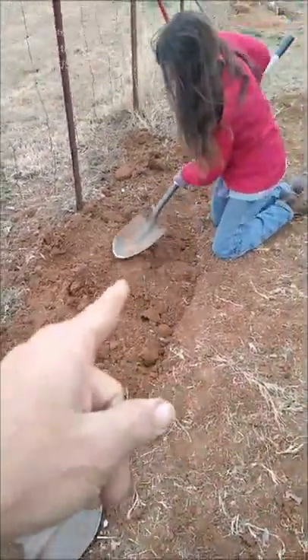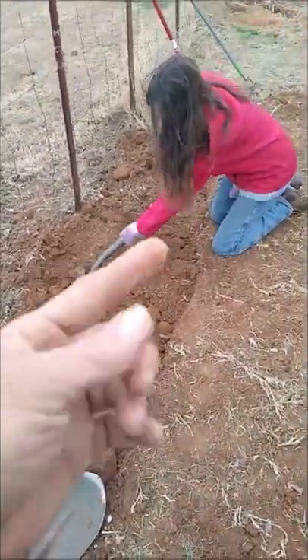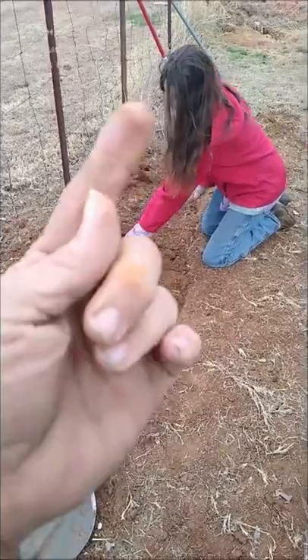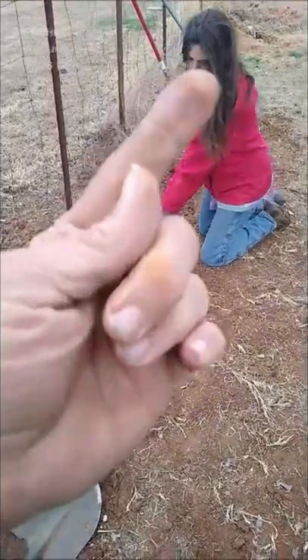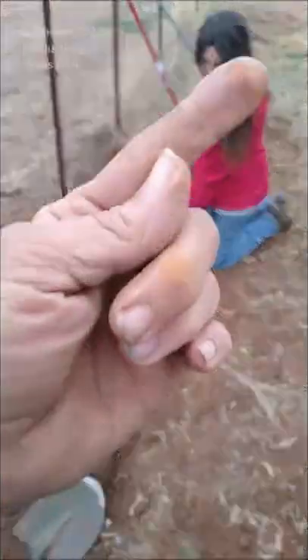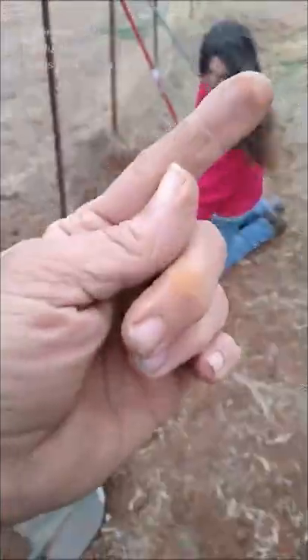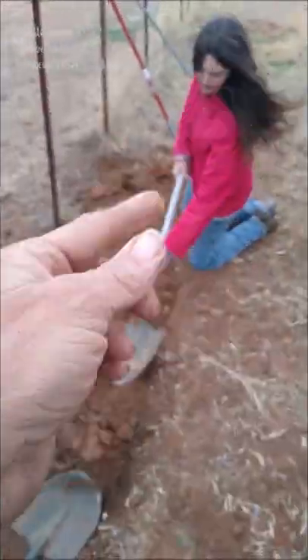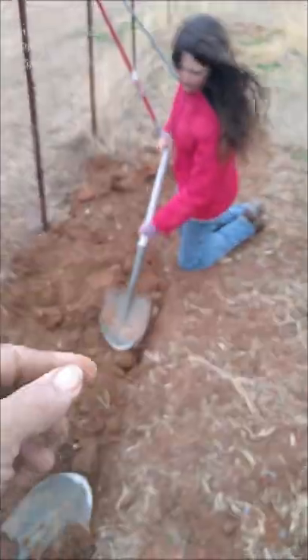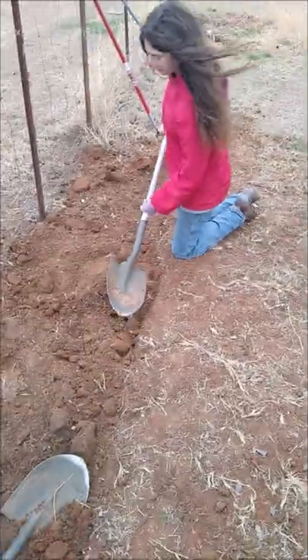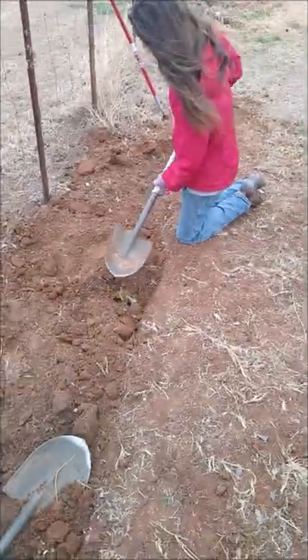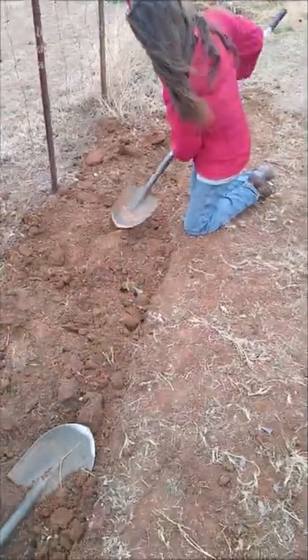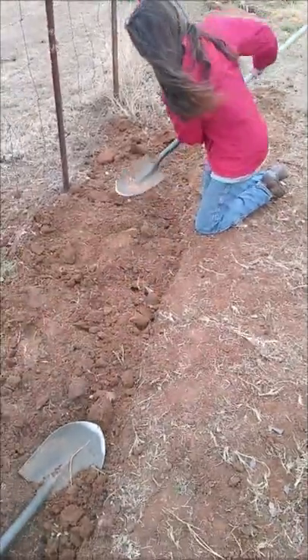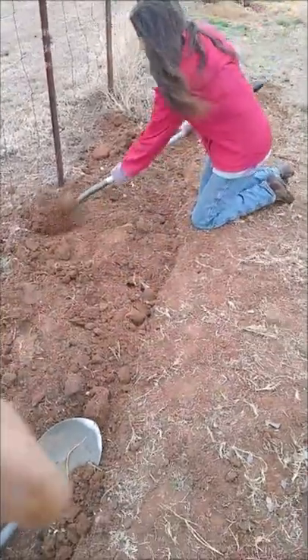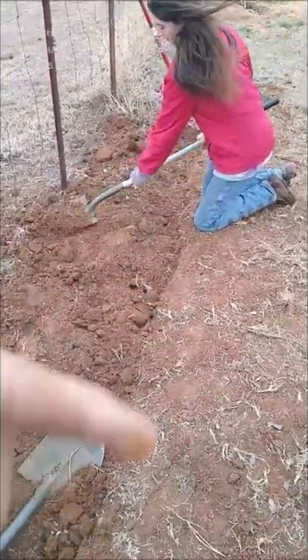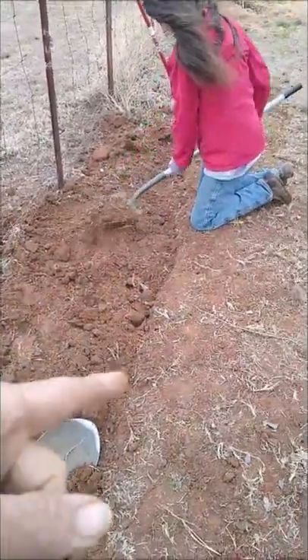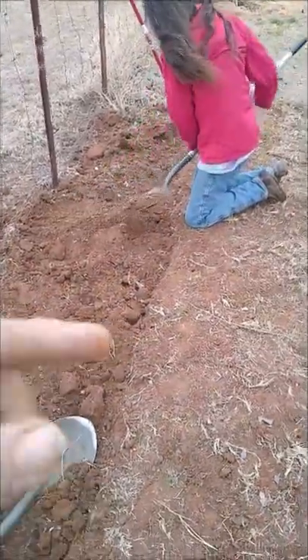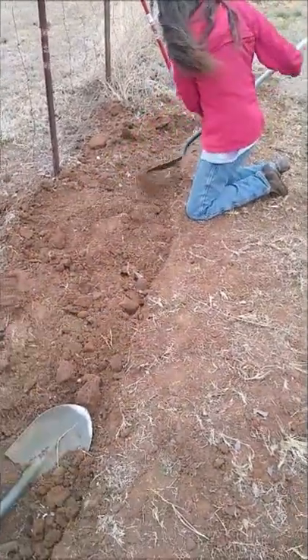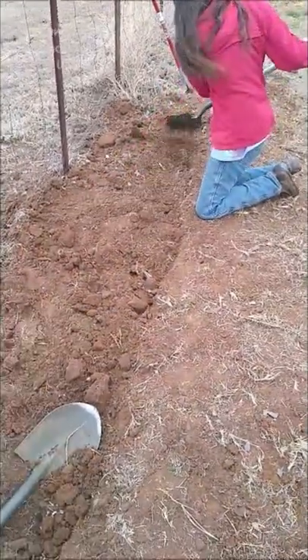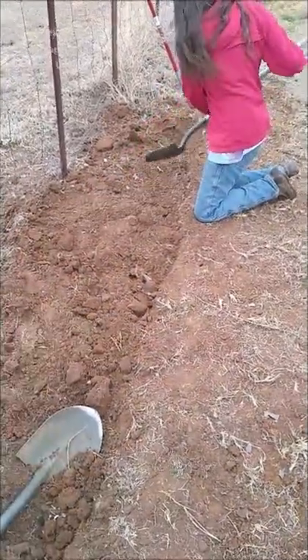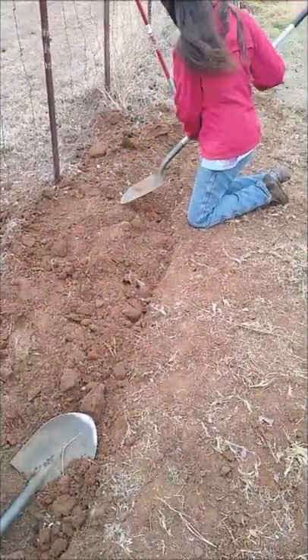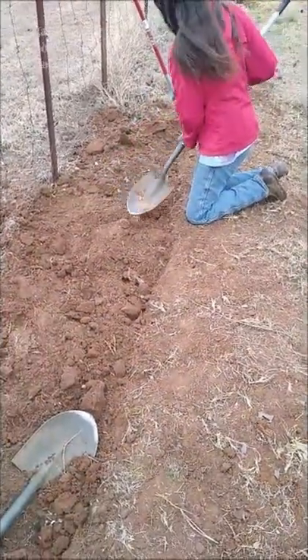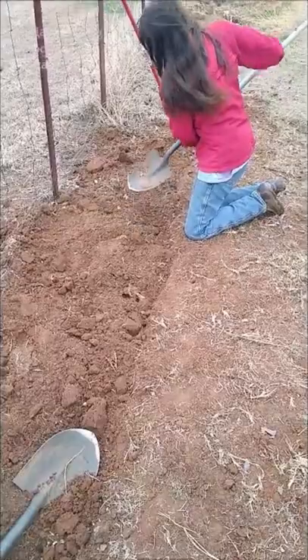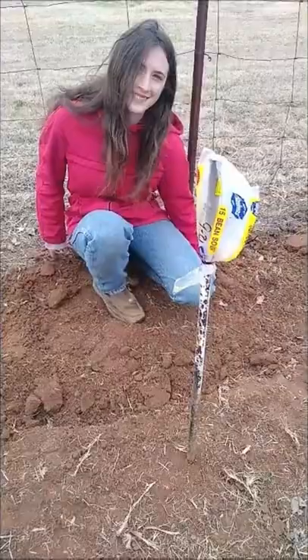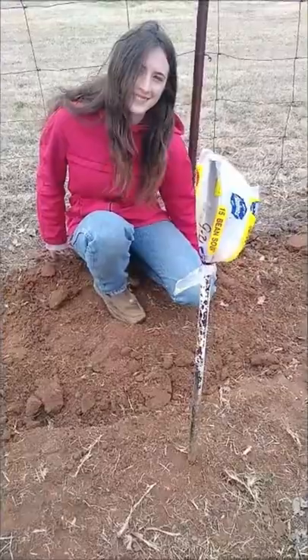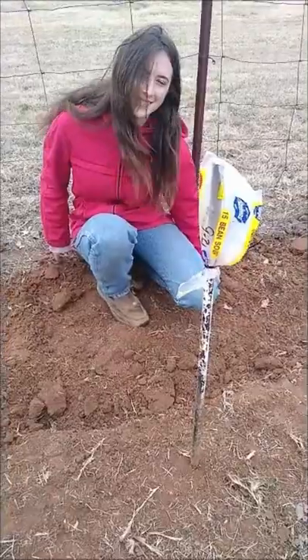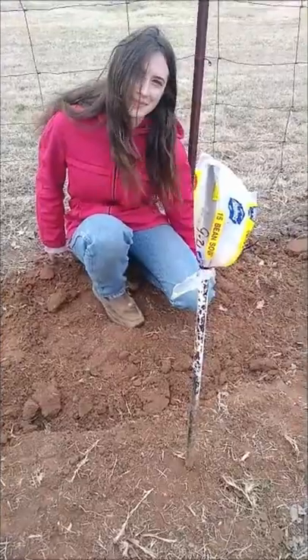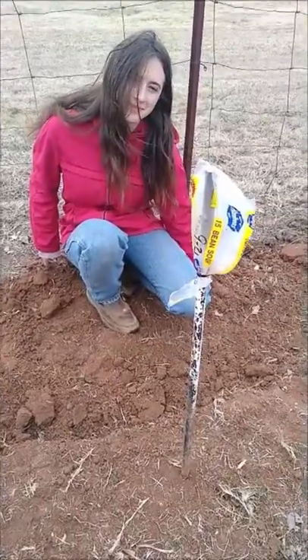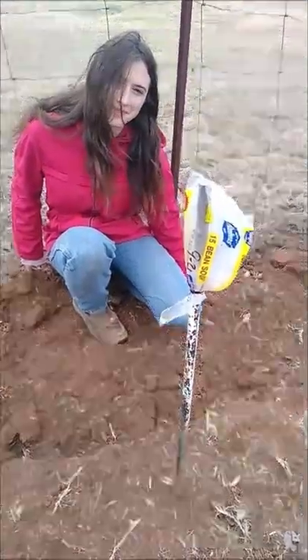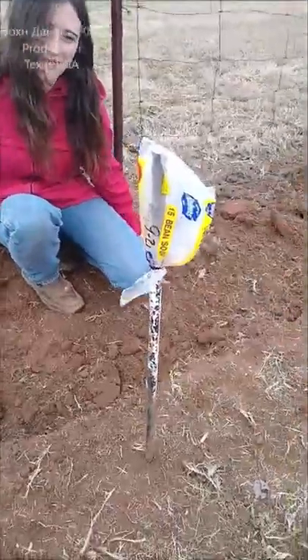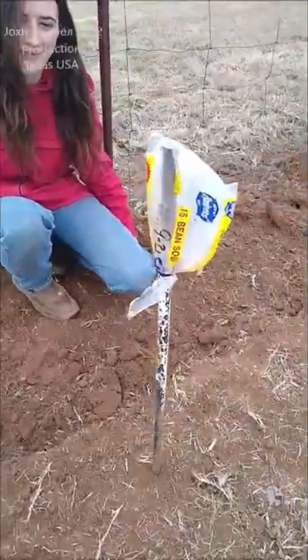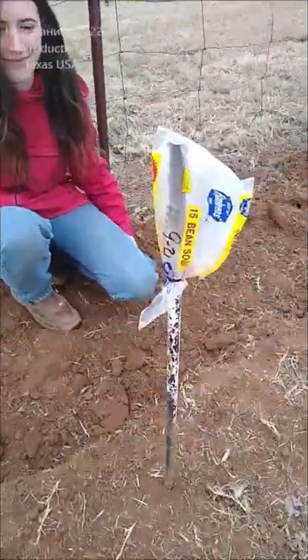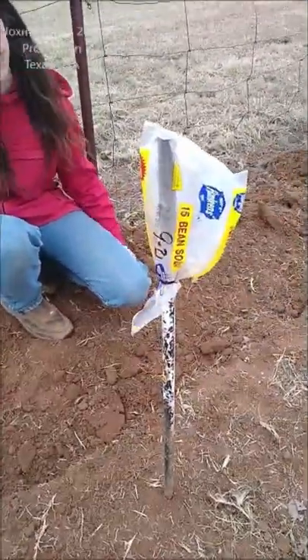All right guys, look above, there'll be links — look on my channel. Y'all go subscribe, you're going to see a full video. And don't forget to mark what you planted.